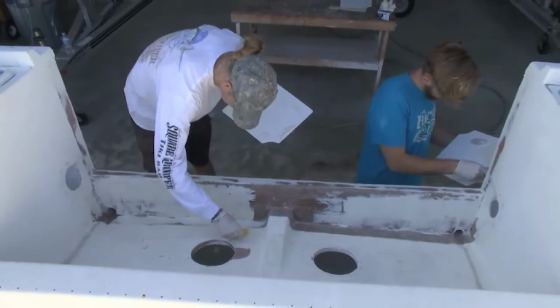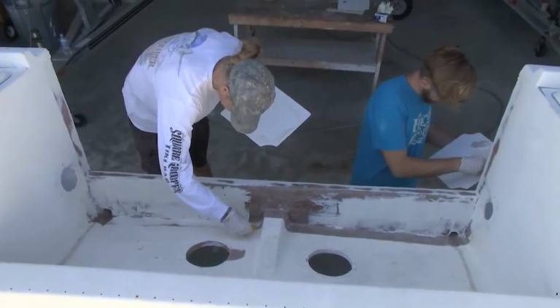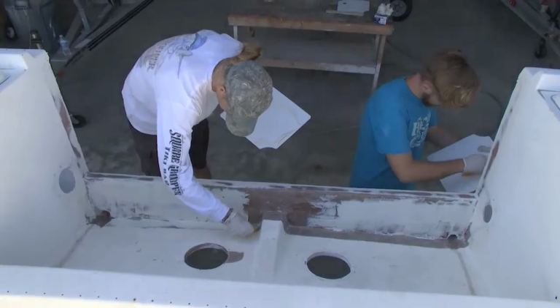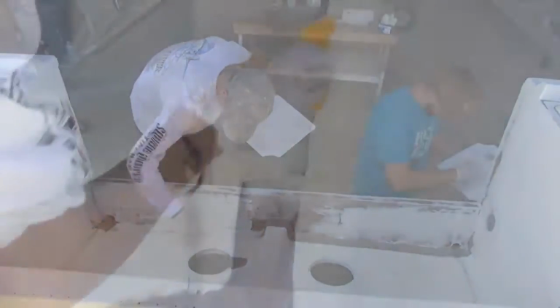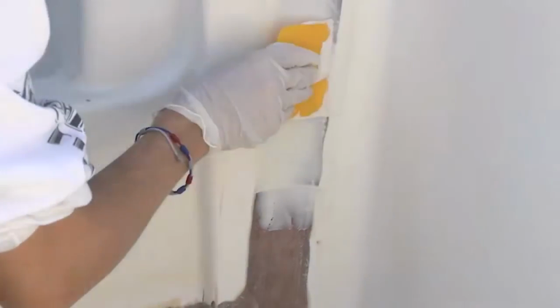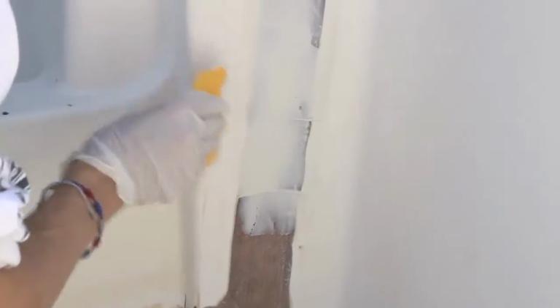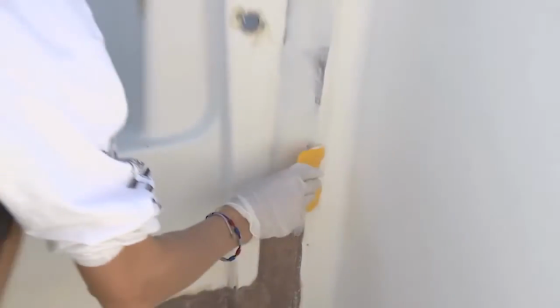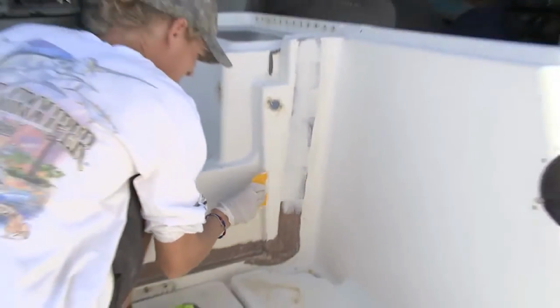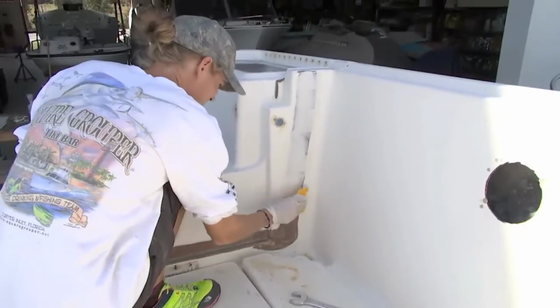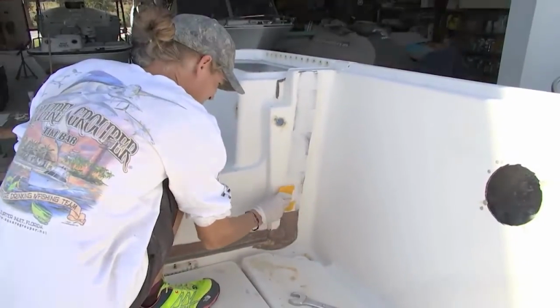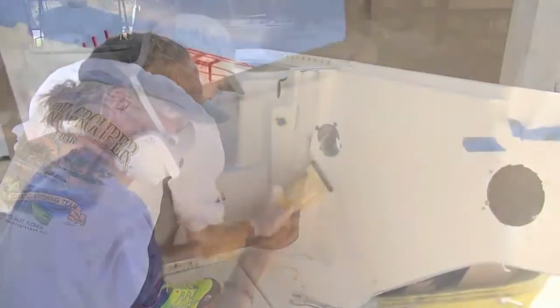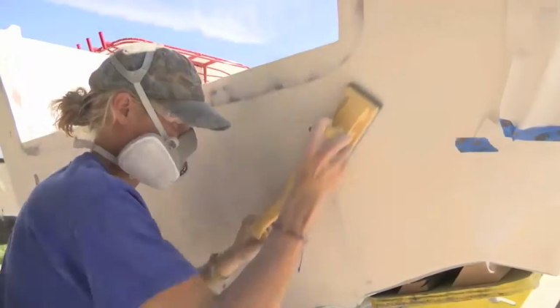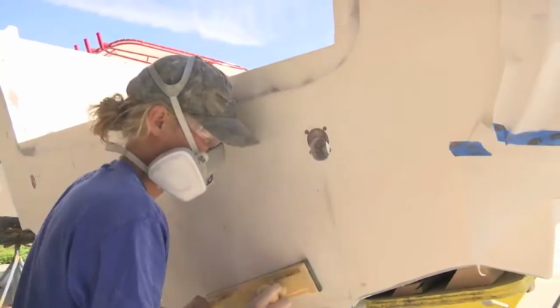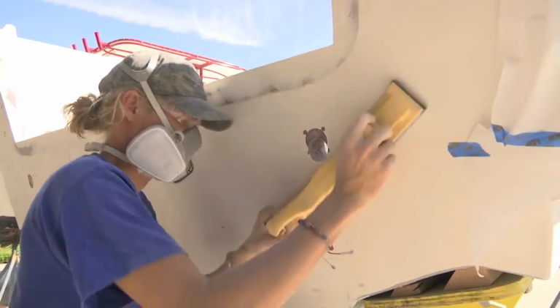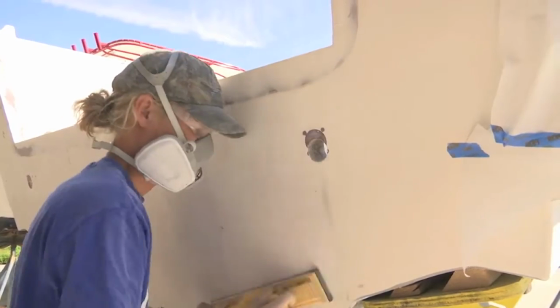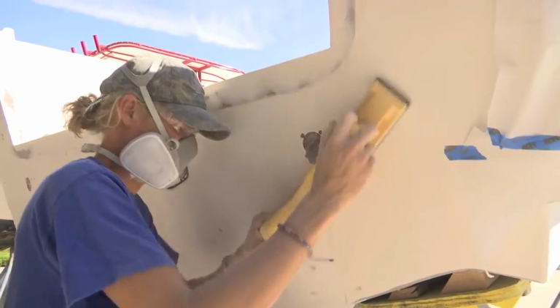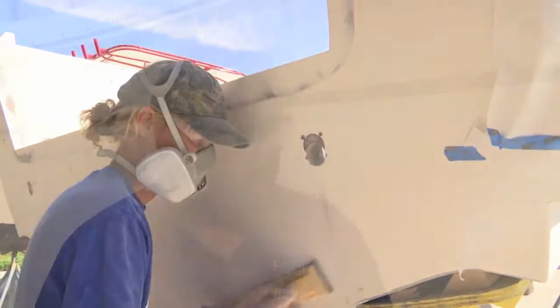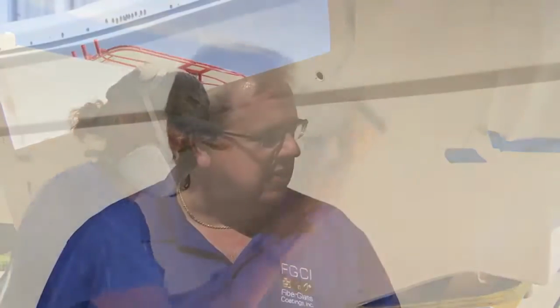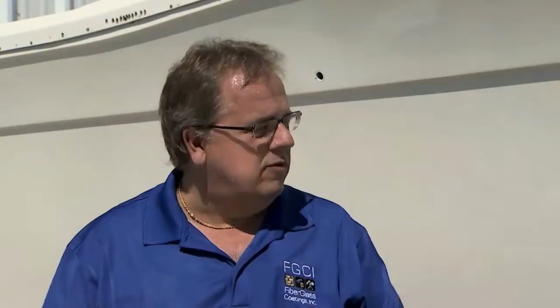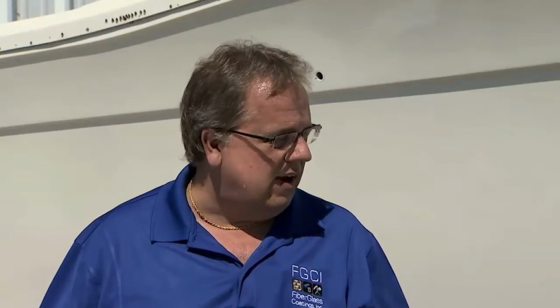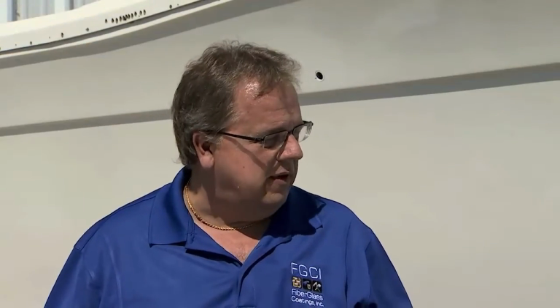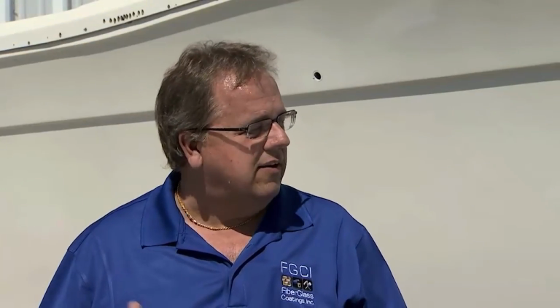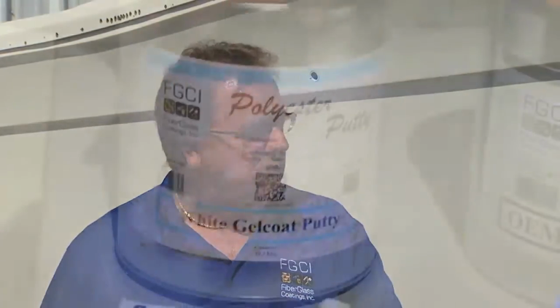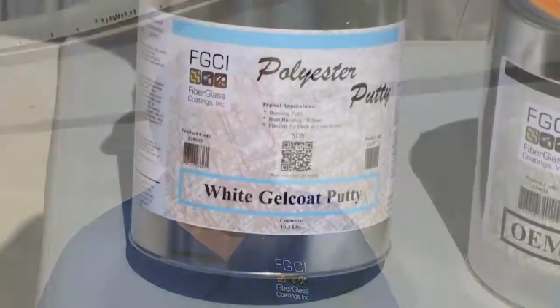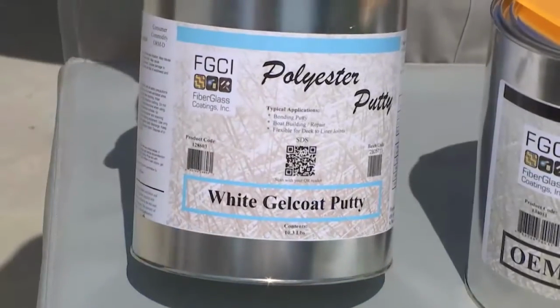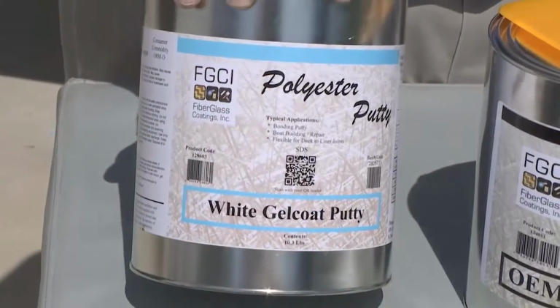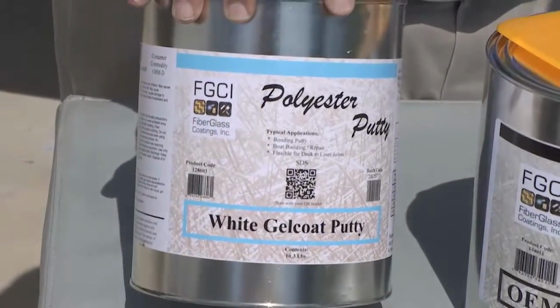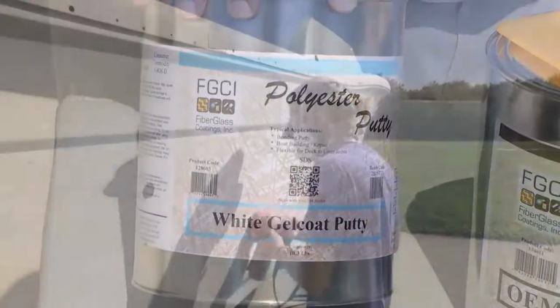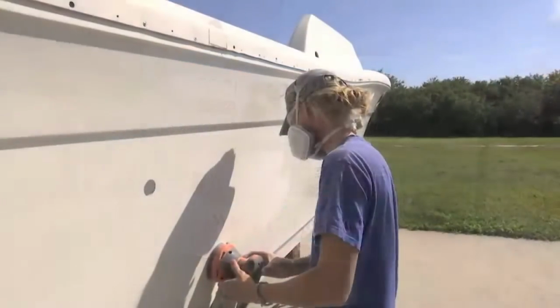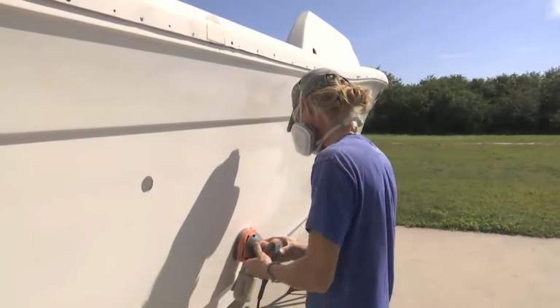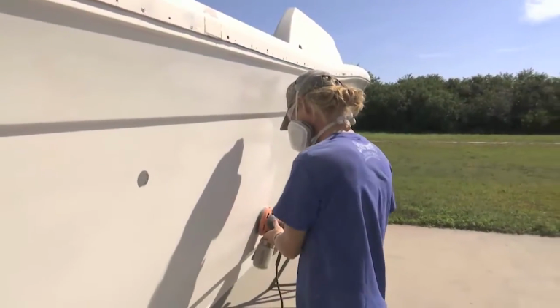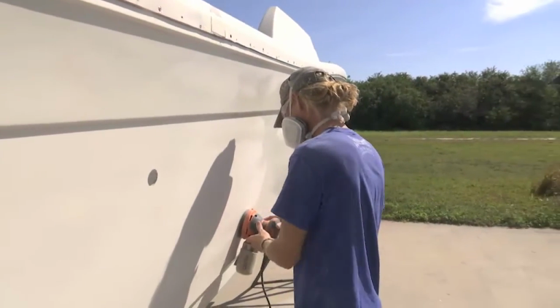Are there any other putties that are even easier to sand for micro work? If you have micro scratches or smaller scratches you want to get out, you could use our gel coat putty — you can put that on, it's extremely easy to sand, and then you can paint over that.